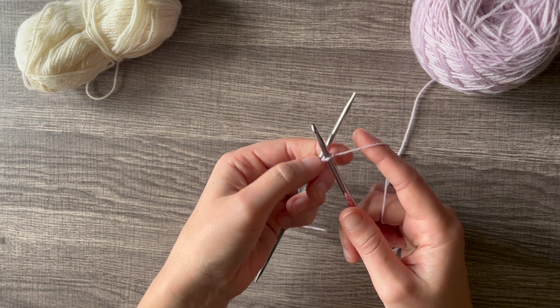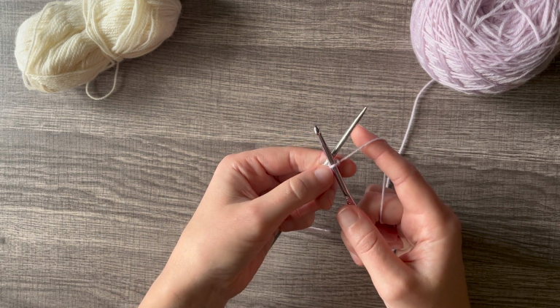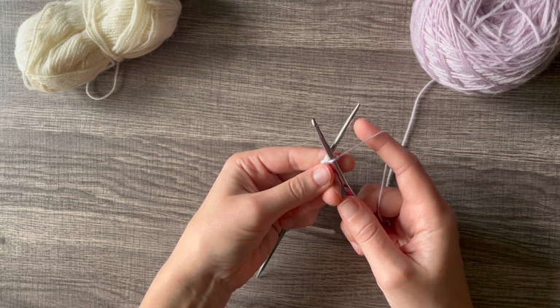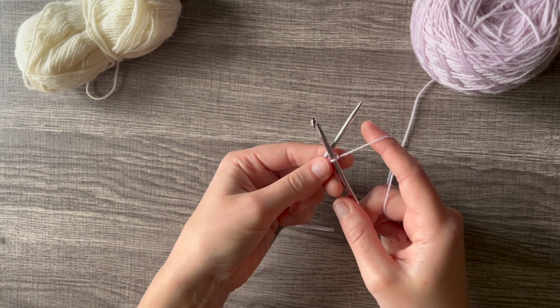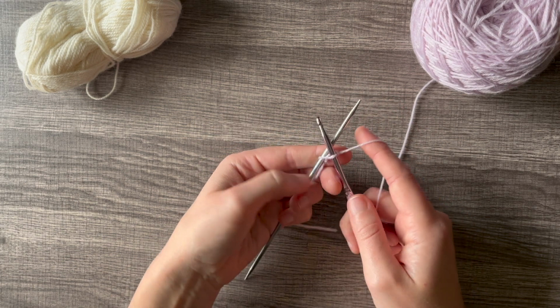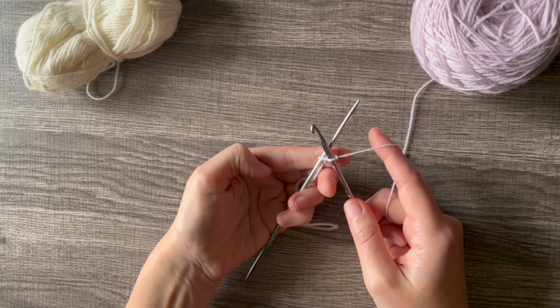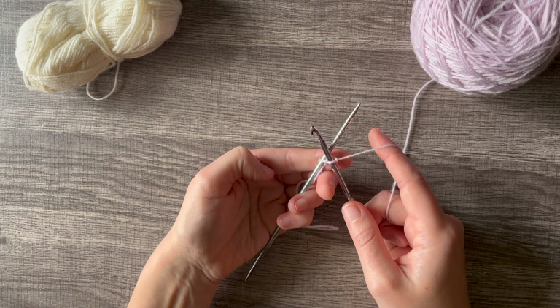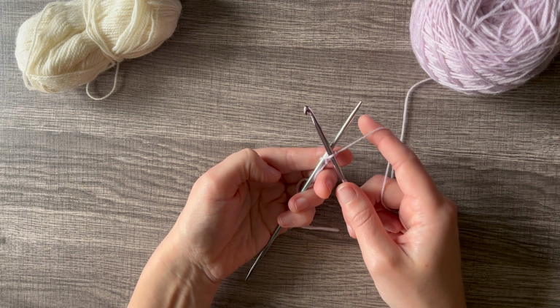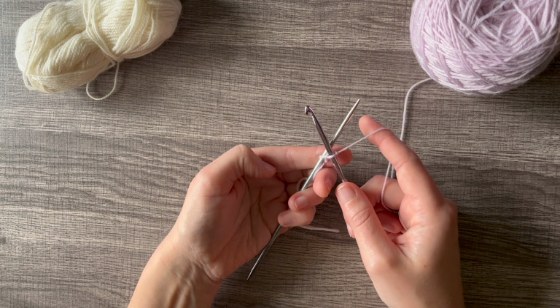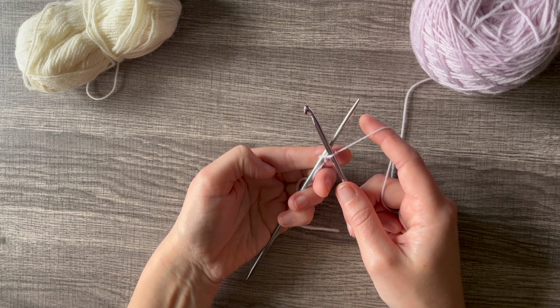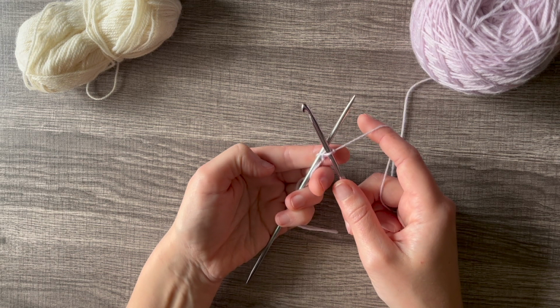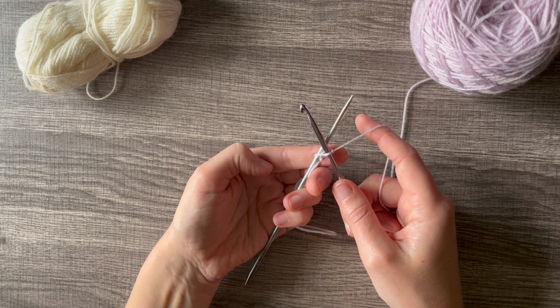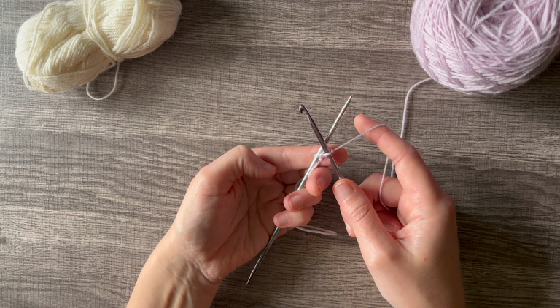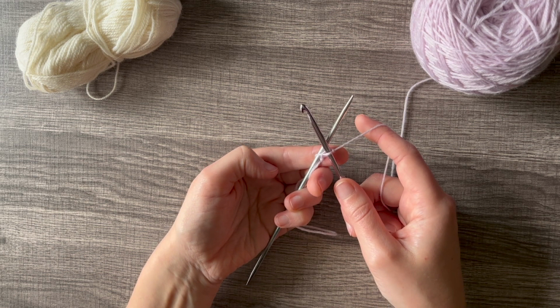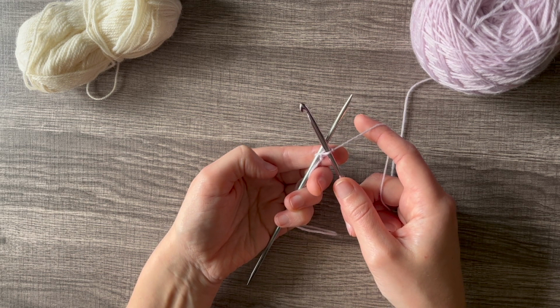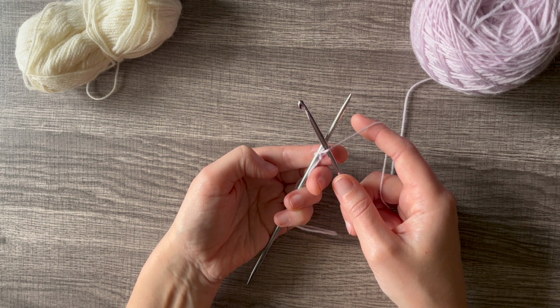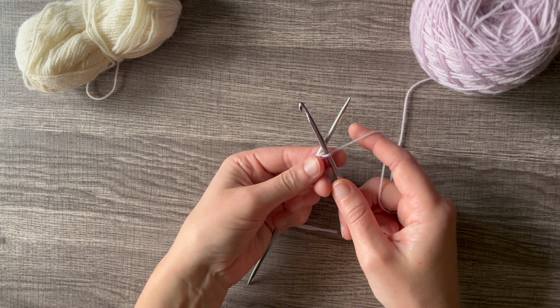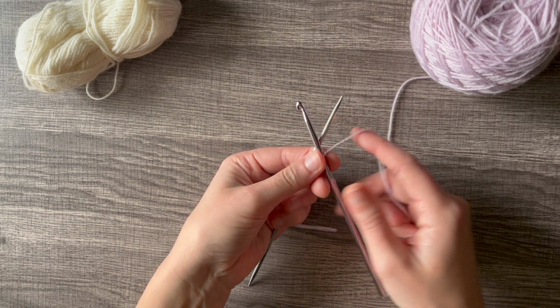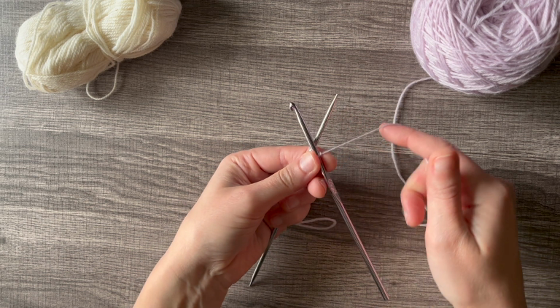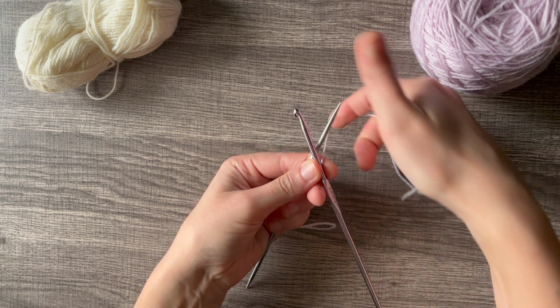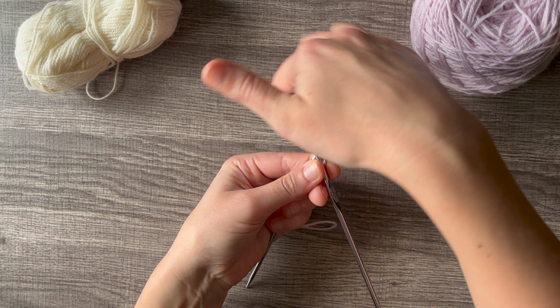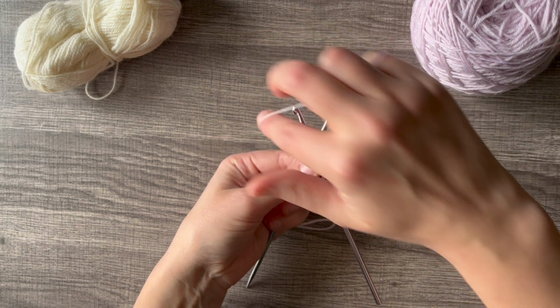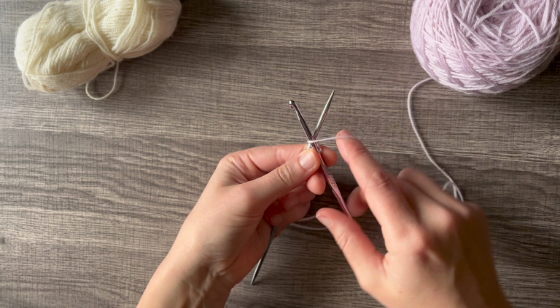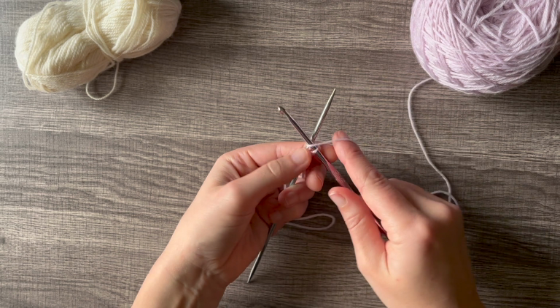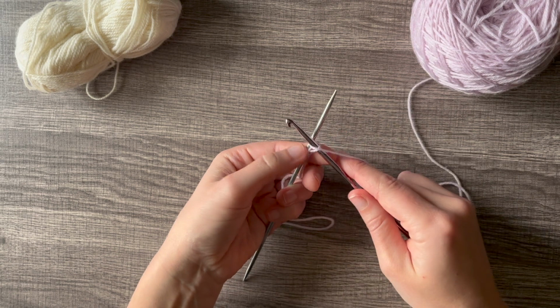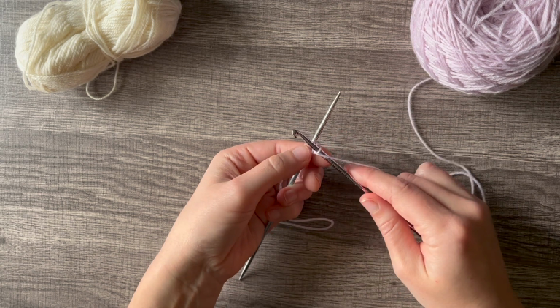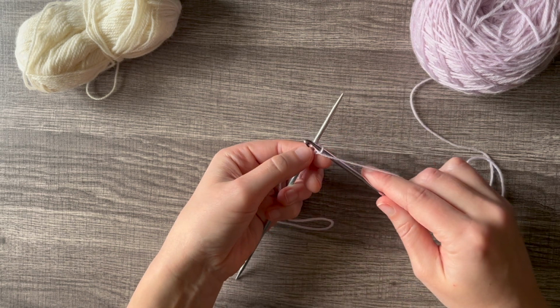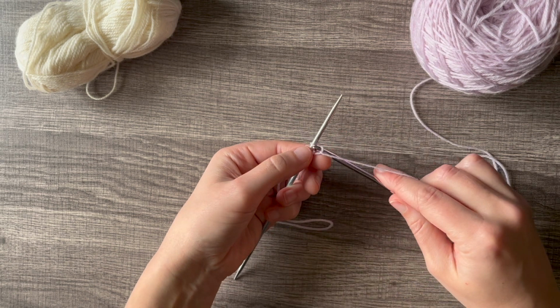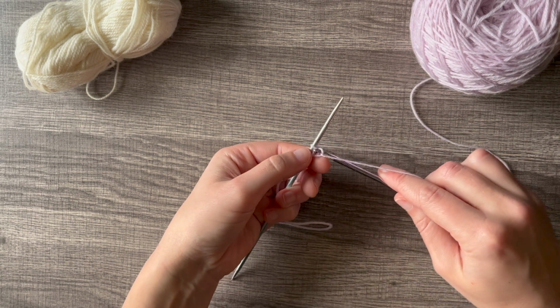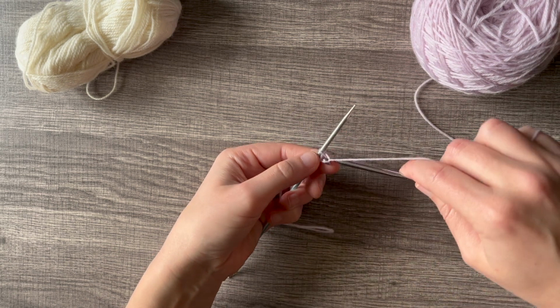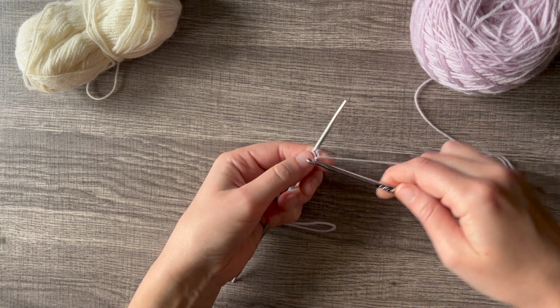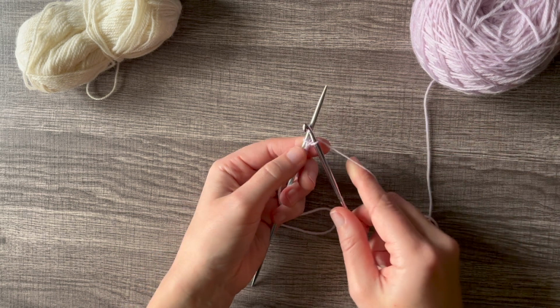To create your second stitch you're going to repeat that. Cross the crochet hook over the needle in the front, wrap the yarn around the back, catch it with the crochet hook, and pull it through the loop.